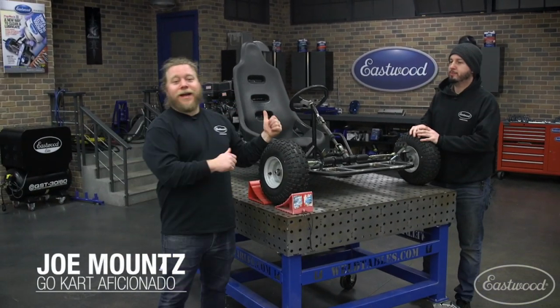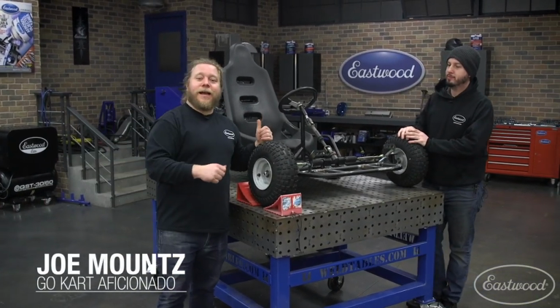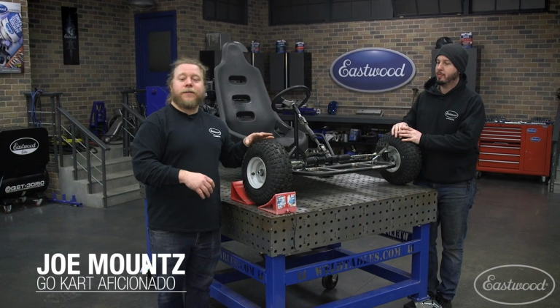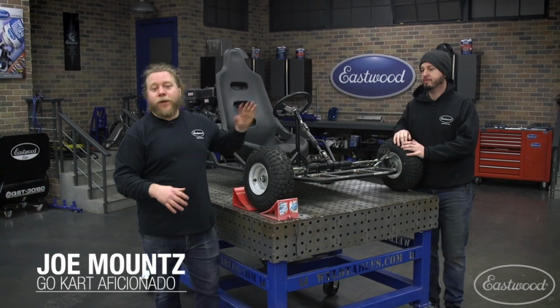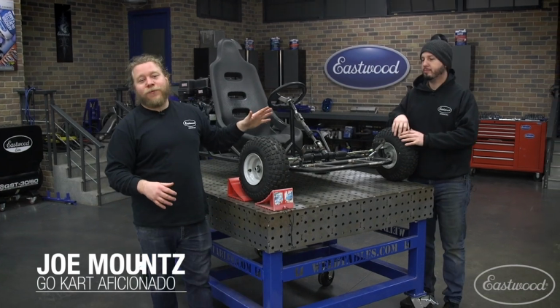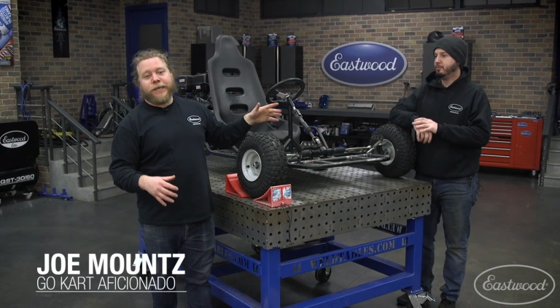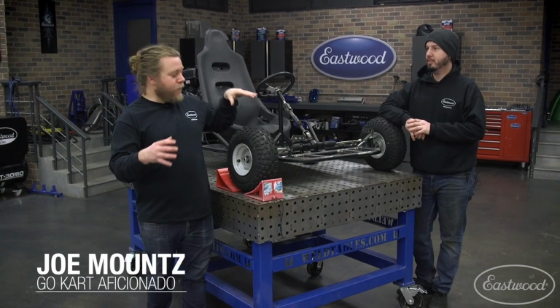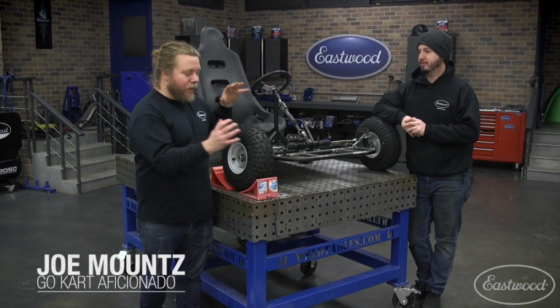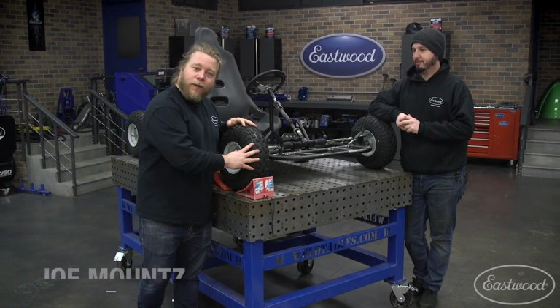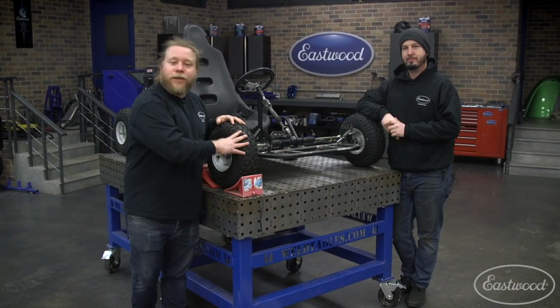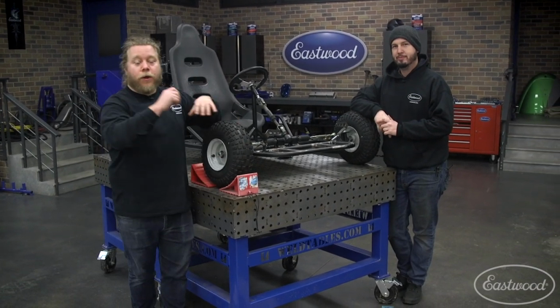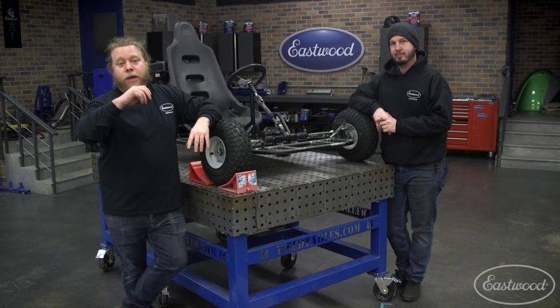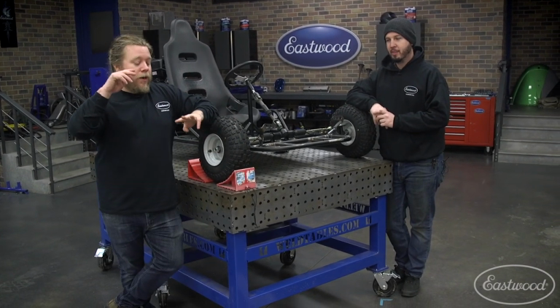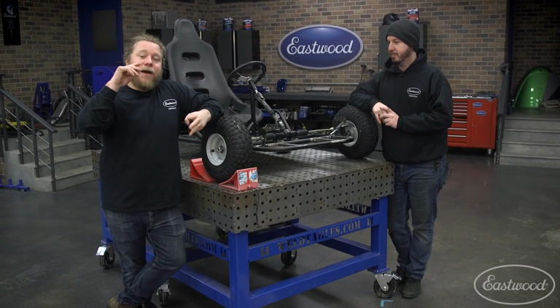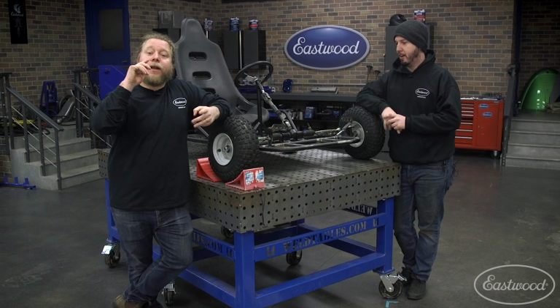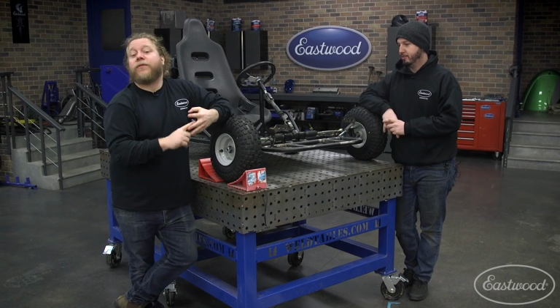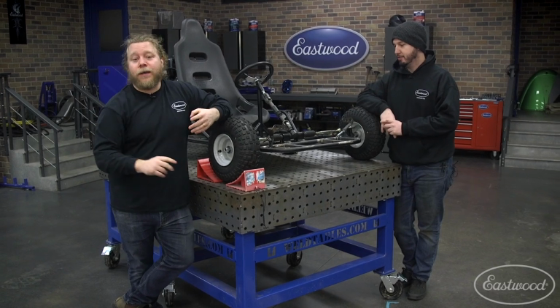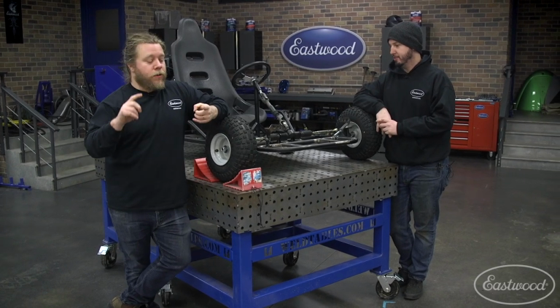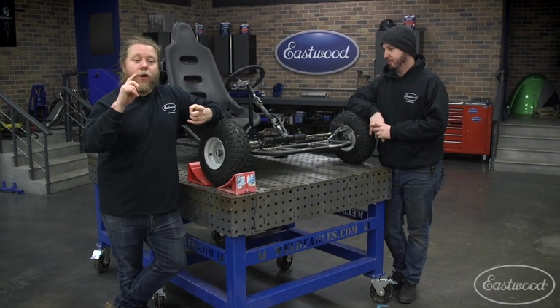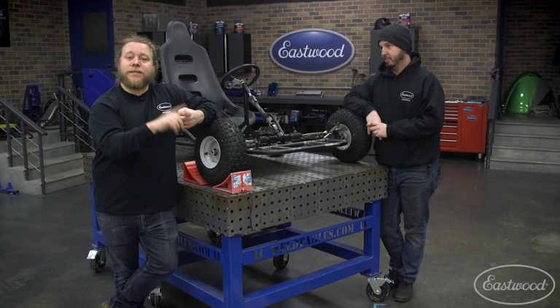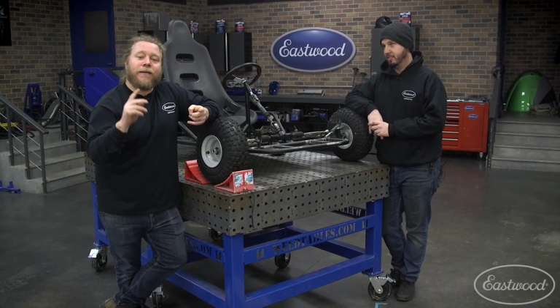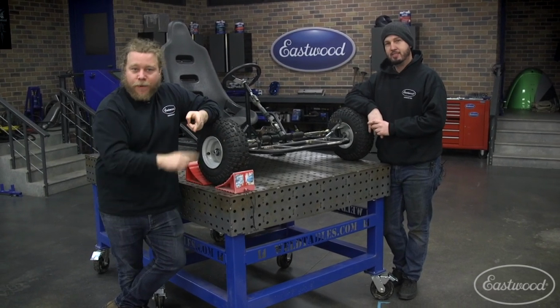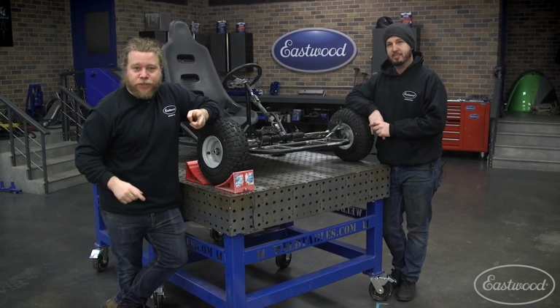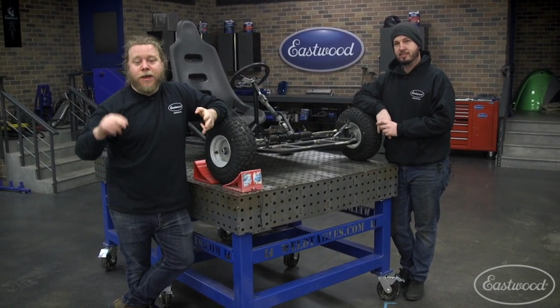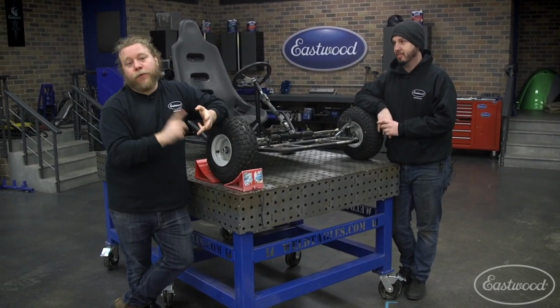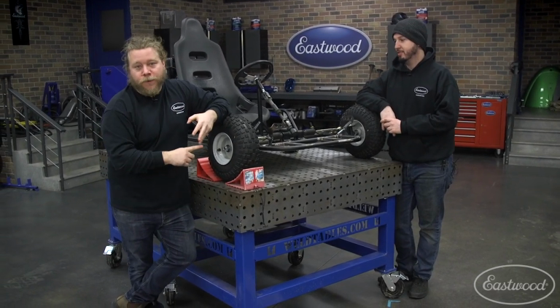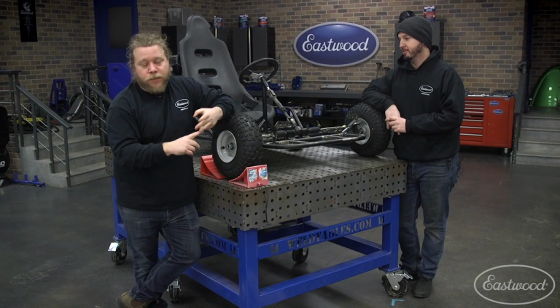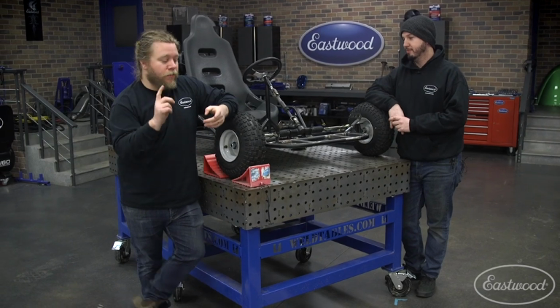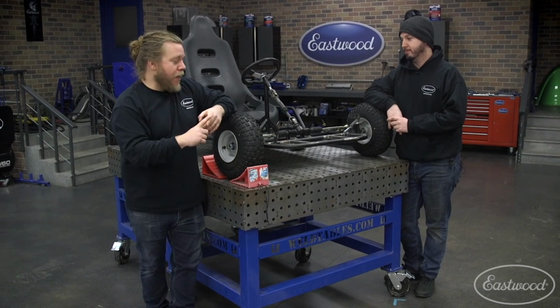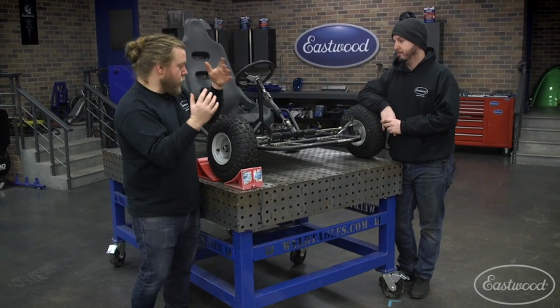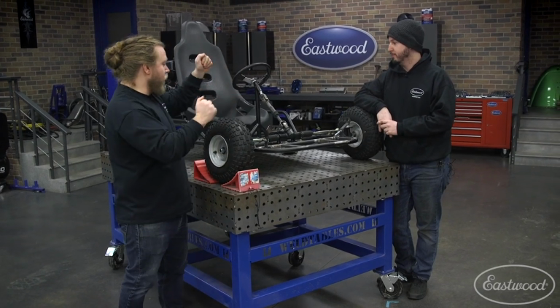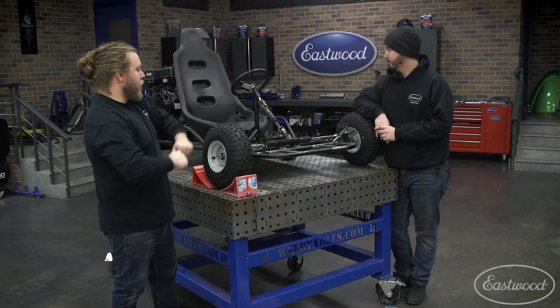Alright guys, so Brad's in the house — quick detour from R&D. We're now here looking at the go-kart. We're going to have him grade it on three scales: design, fabrication, and performance. So out the gate, what do you think of the design?